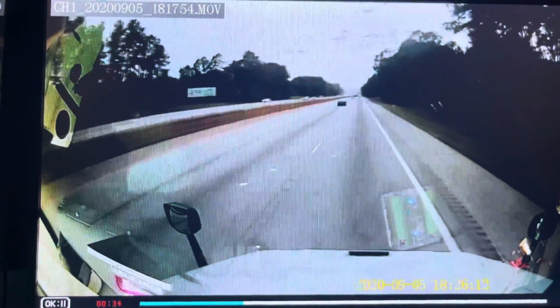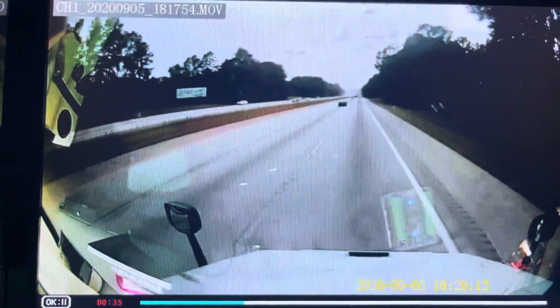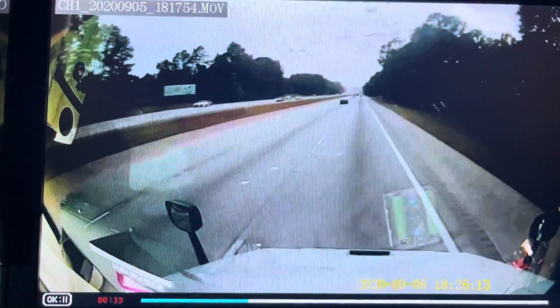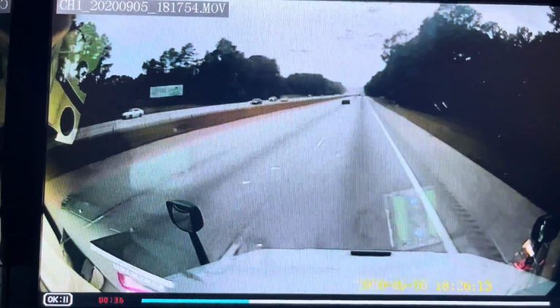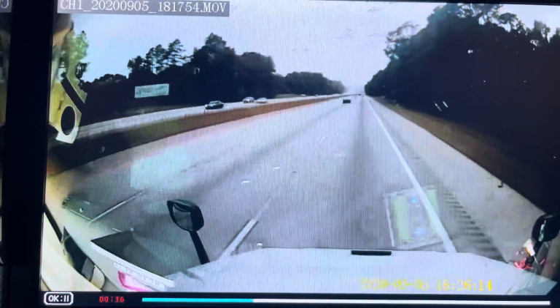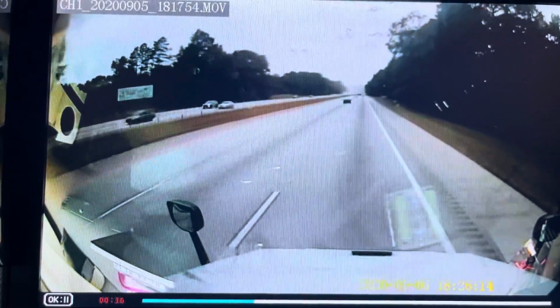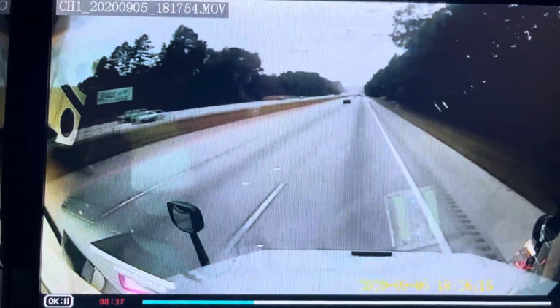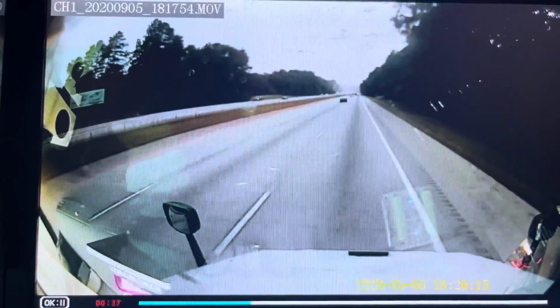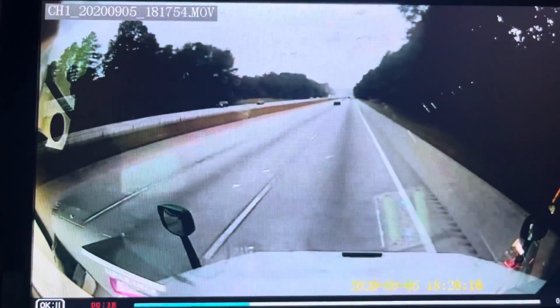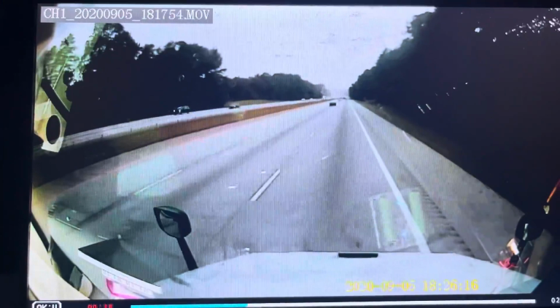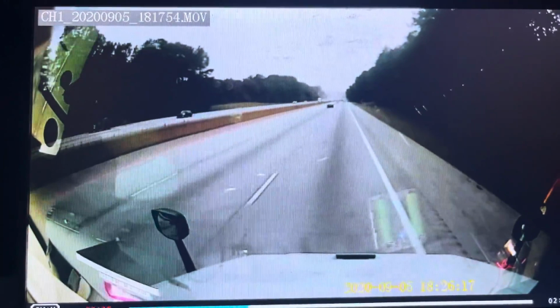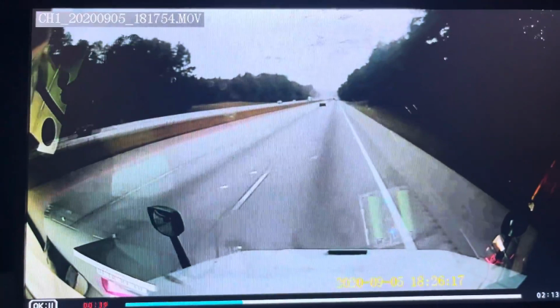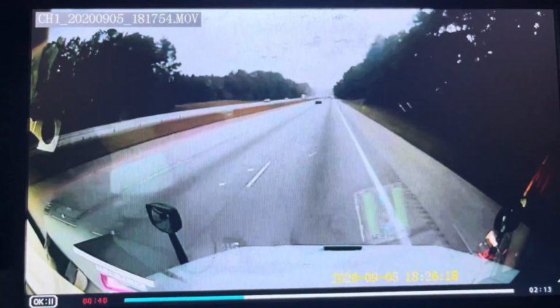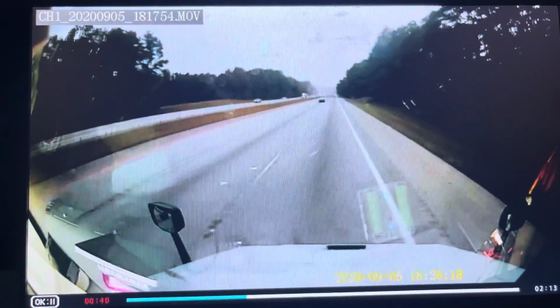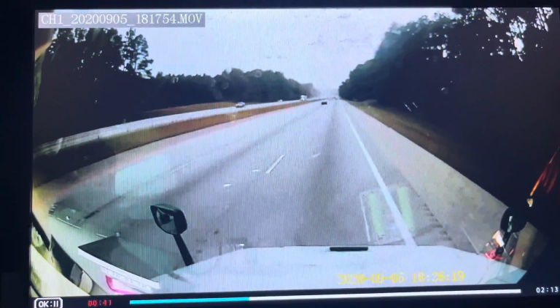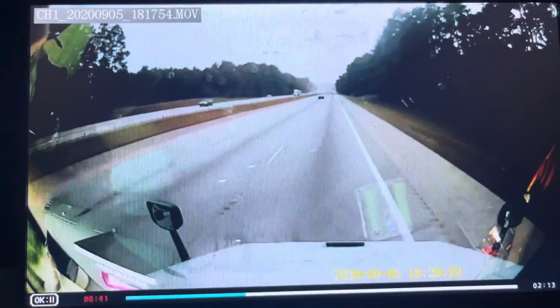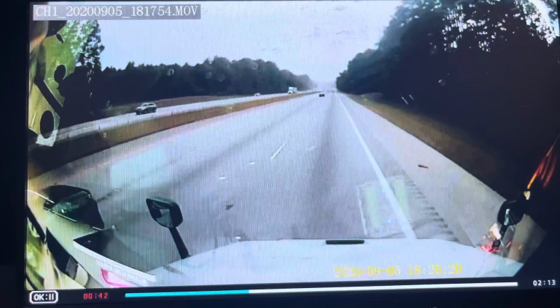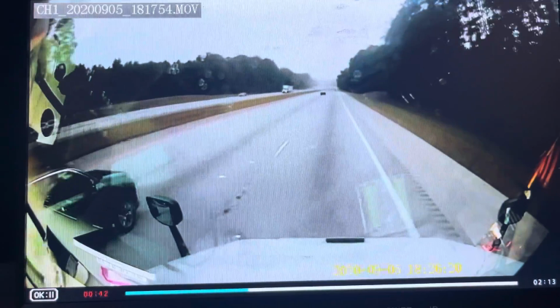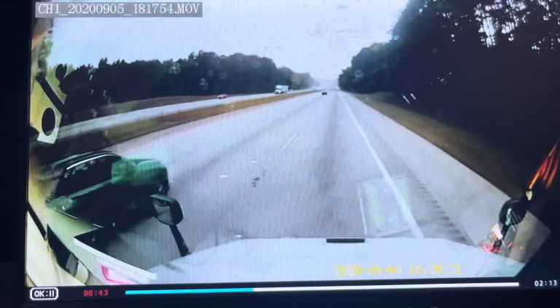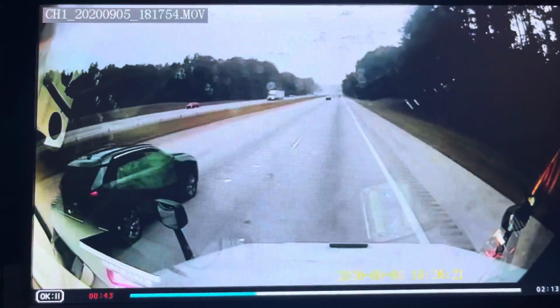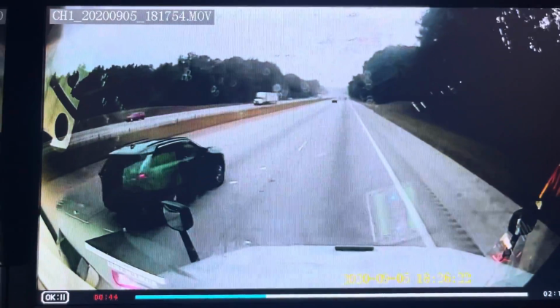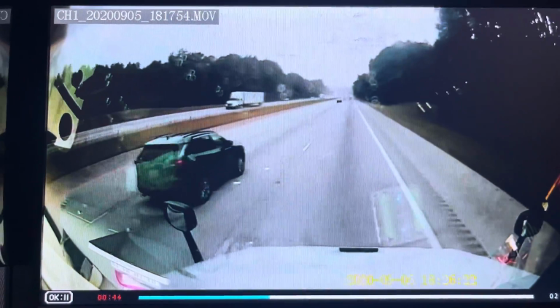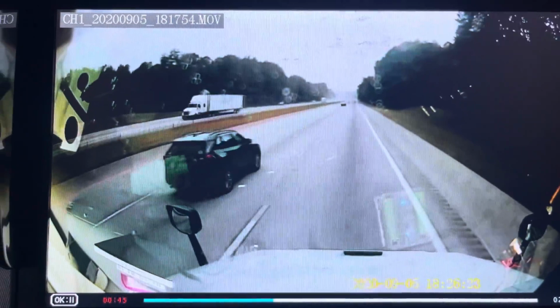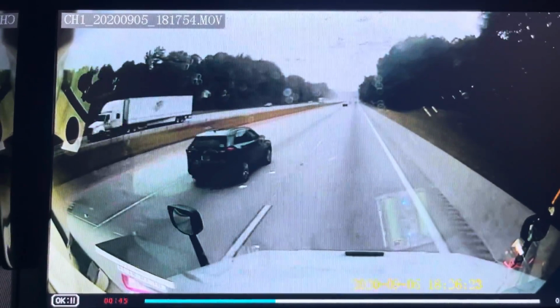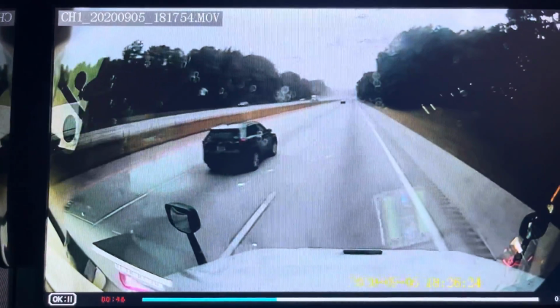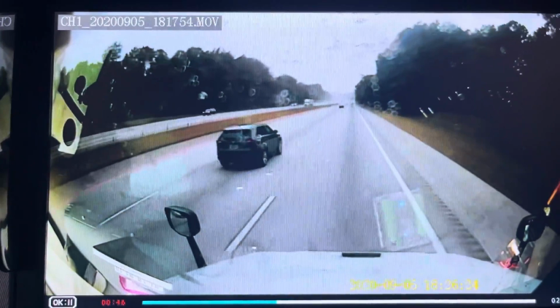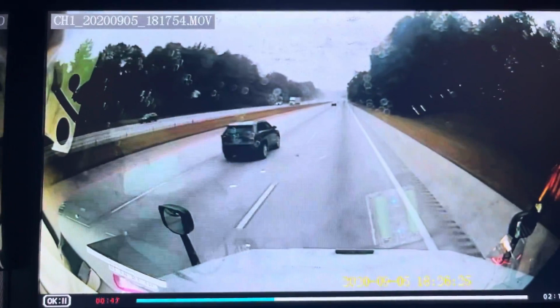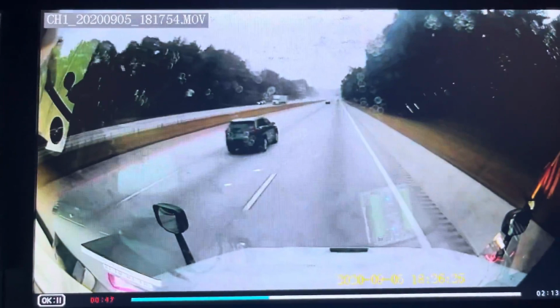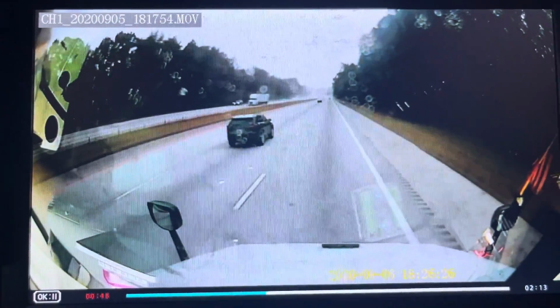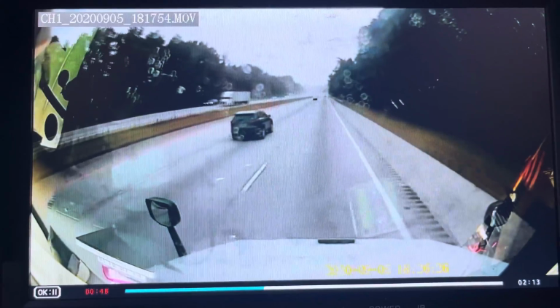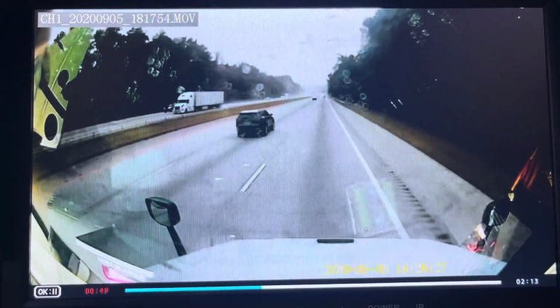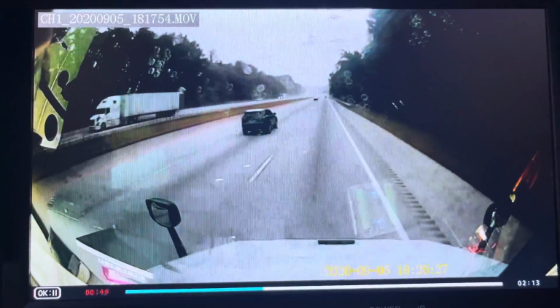The time and date stamps are wrong on this because it resets when I power the truck off. The time and date resets itself because I have a kill switch on the truck, so I kill the batteries.